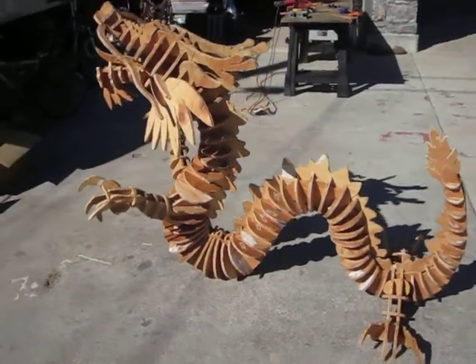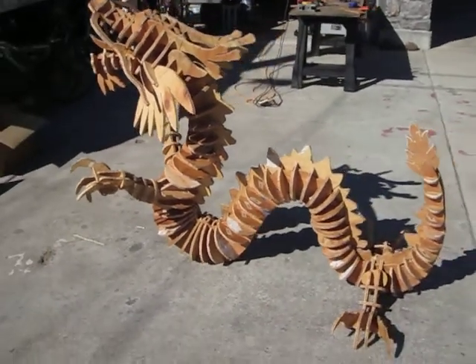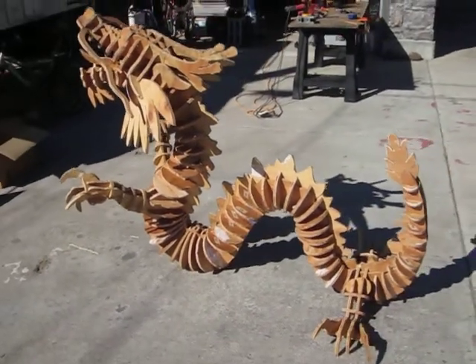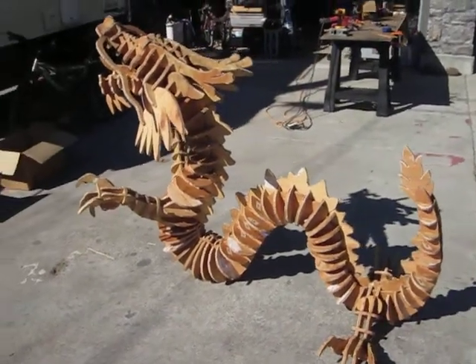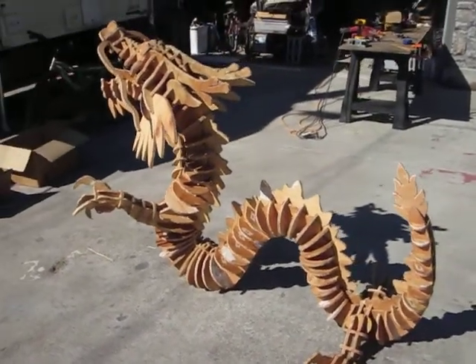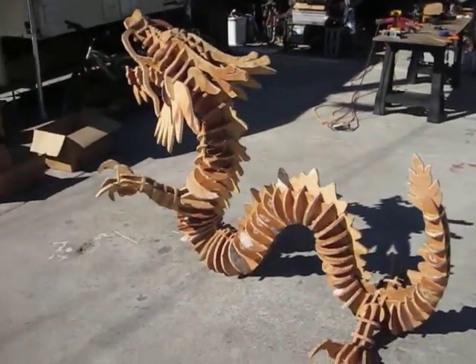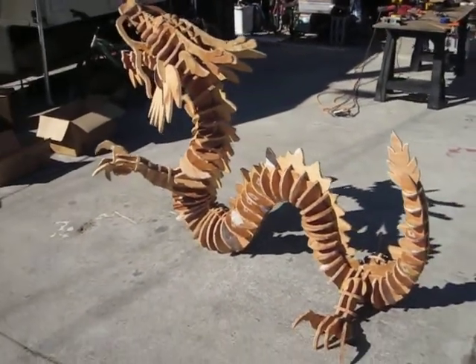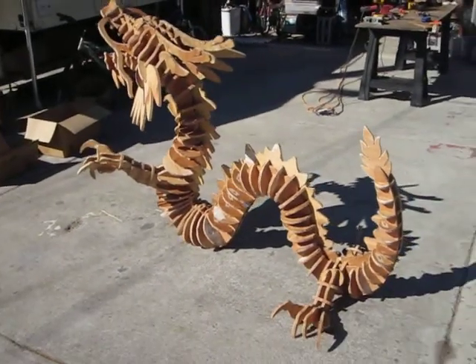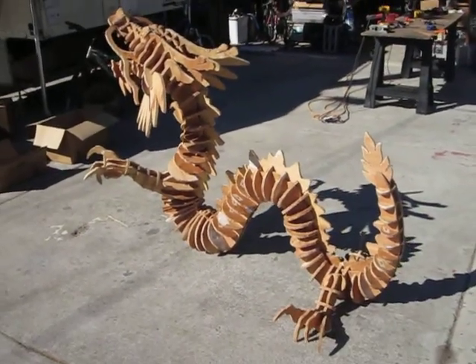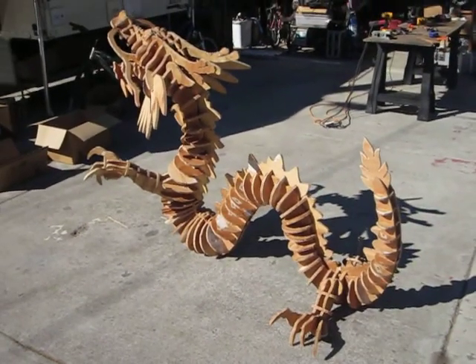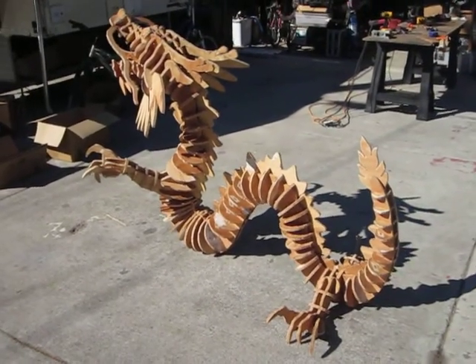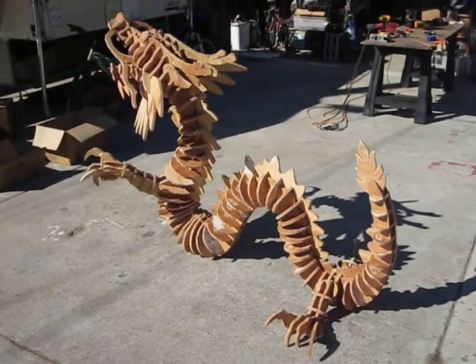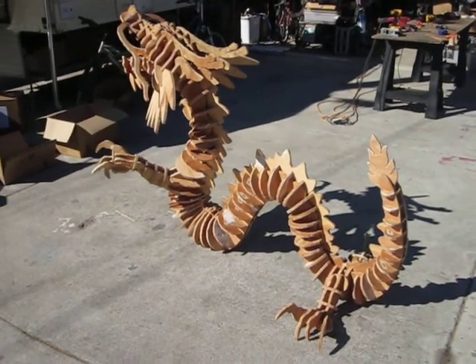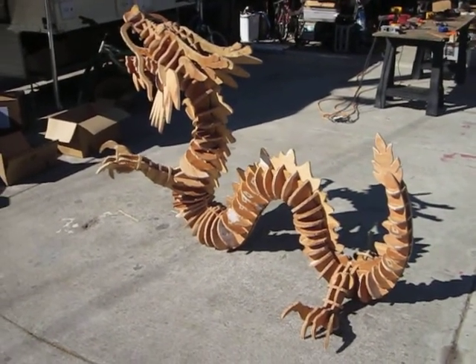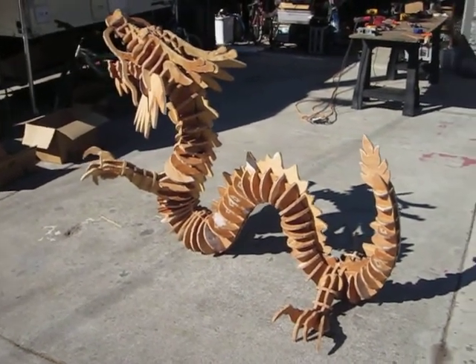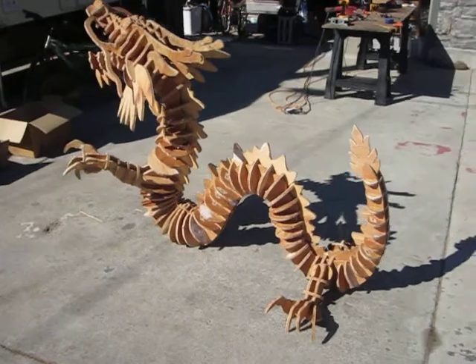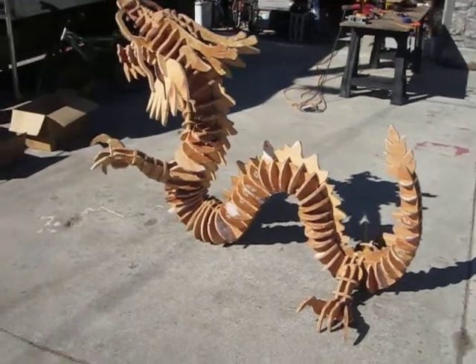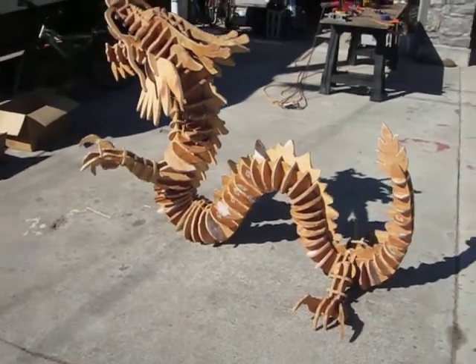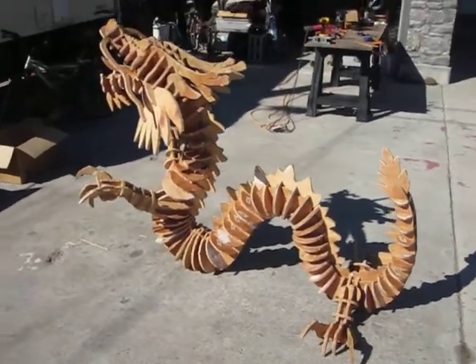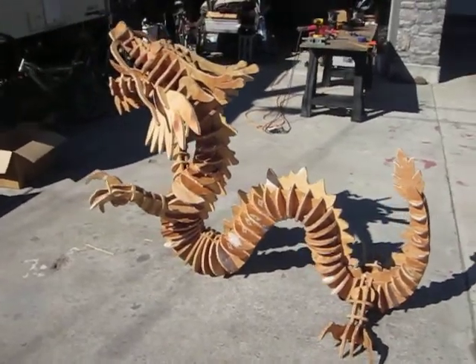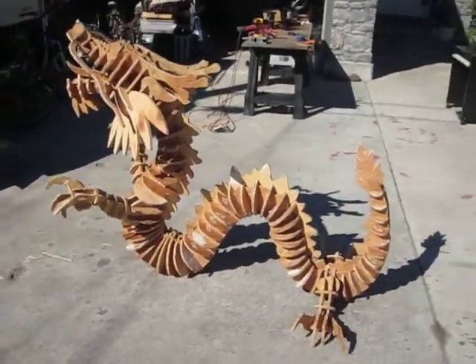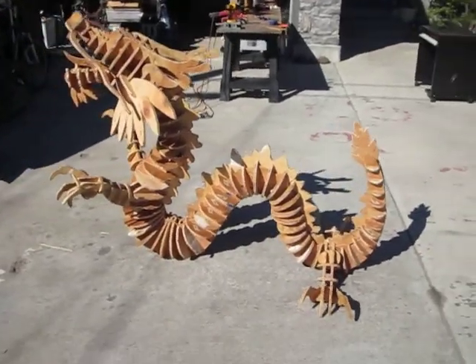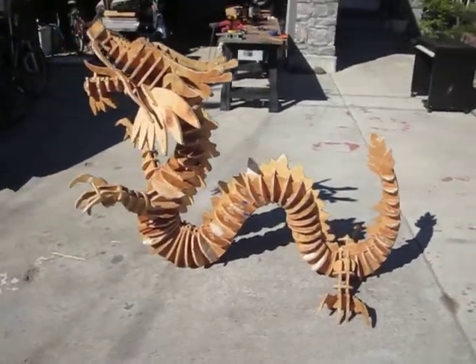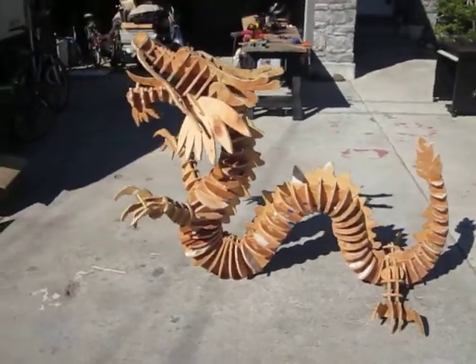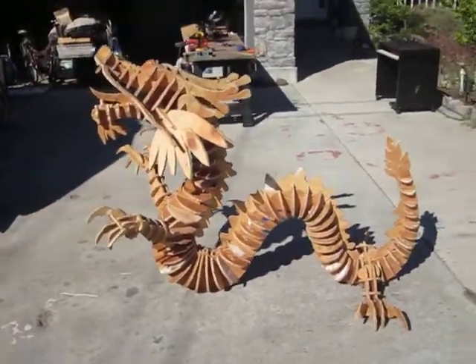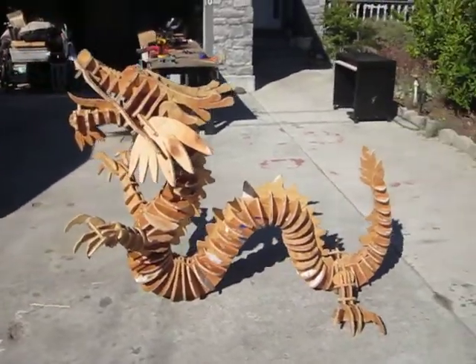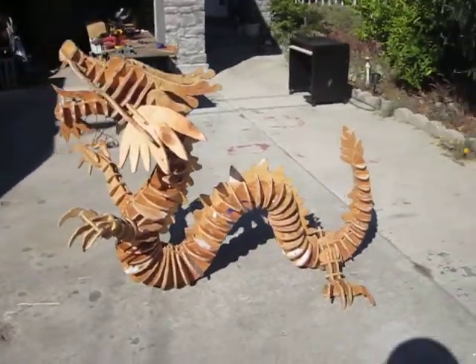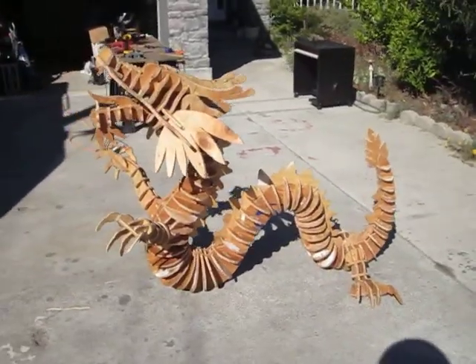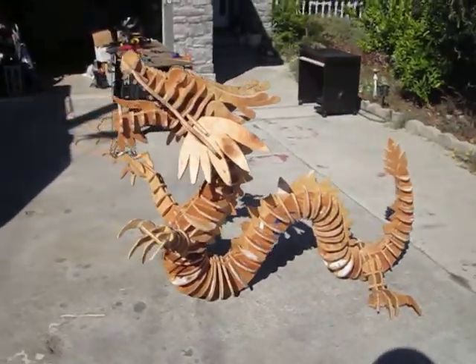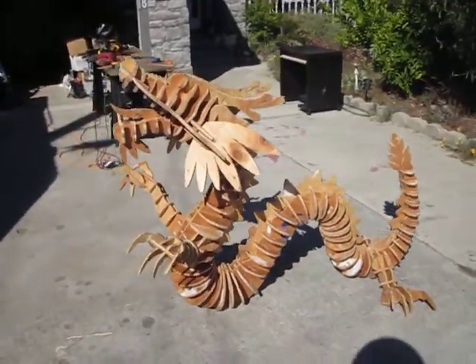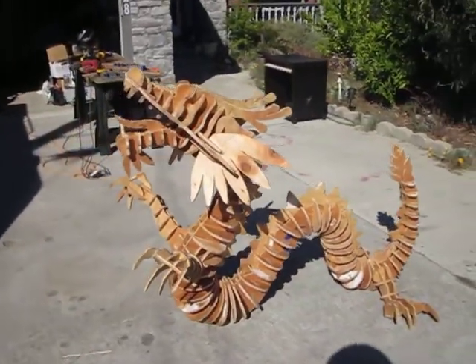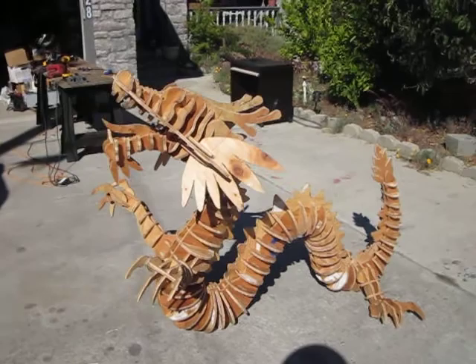It's about 4 feet long — 4 feet 7 inches to be exact — and next to it will be an 8-foot tall water bottle.